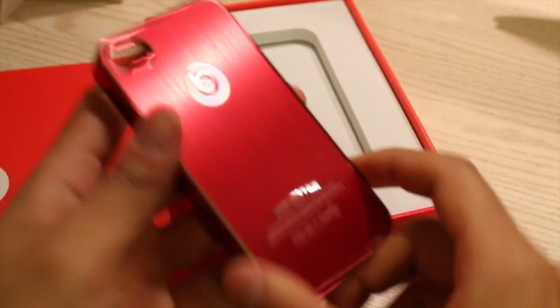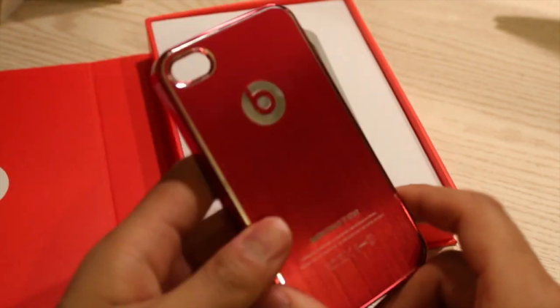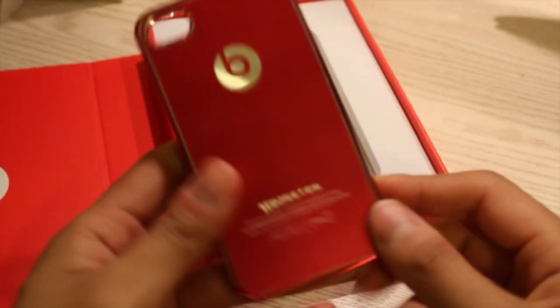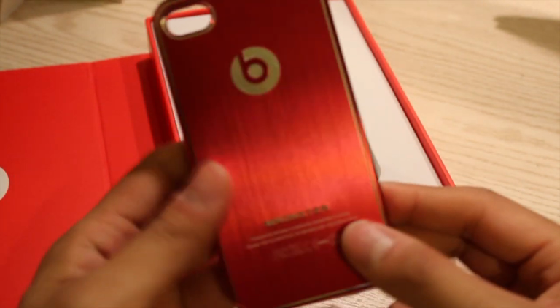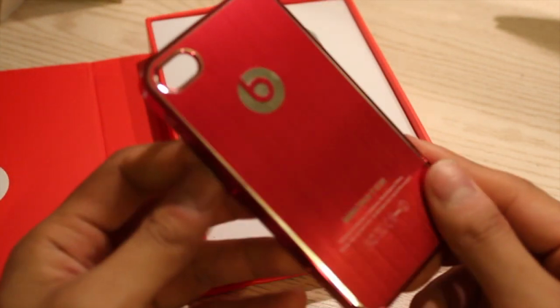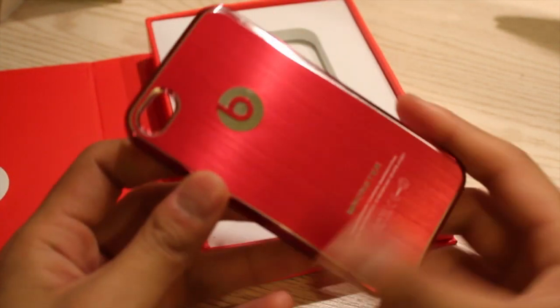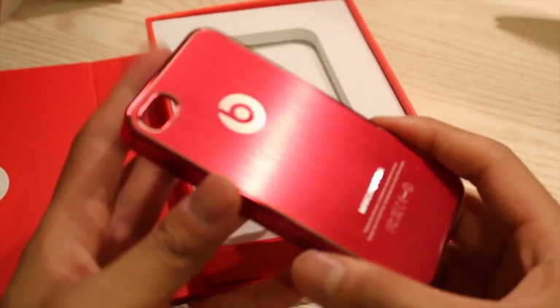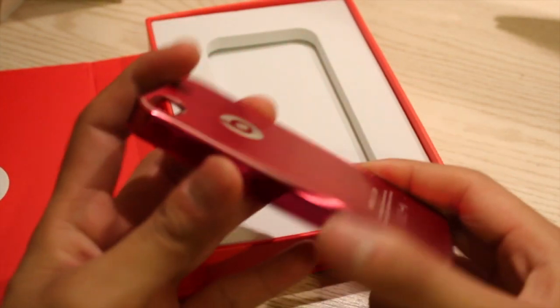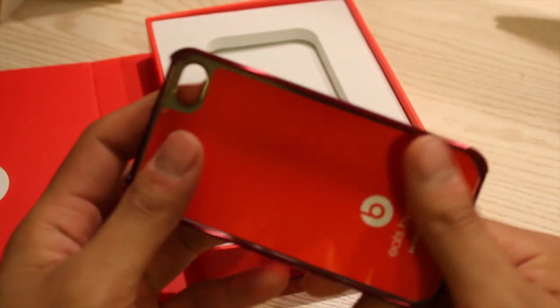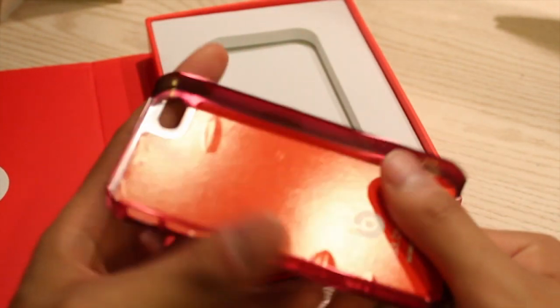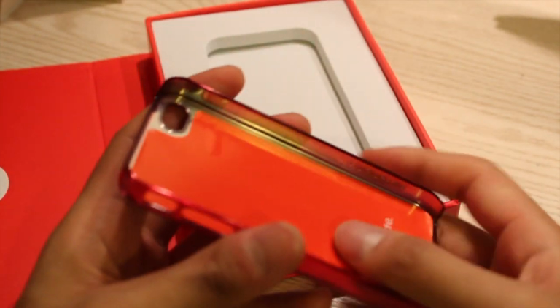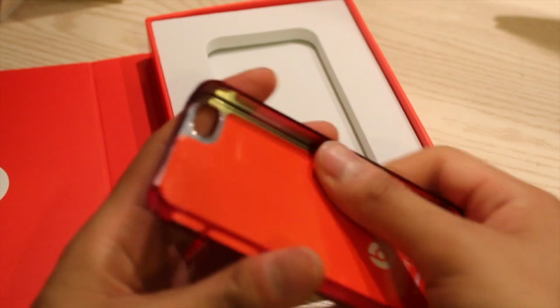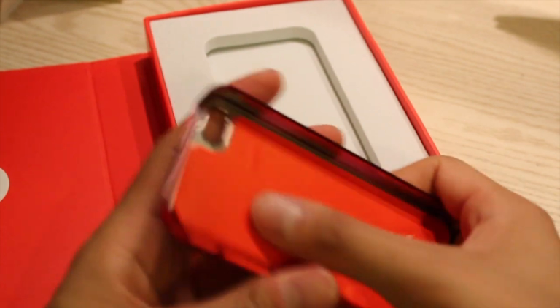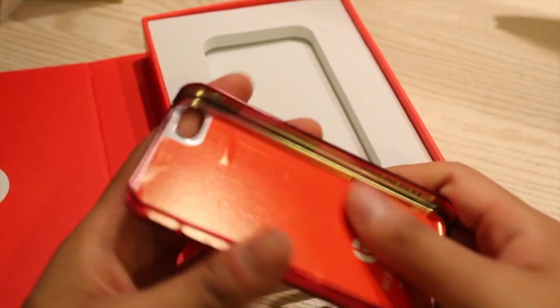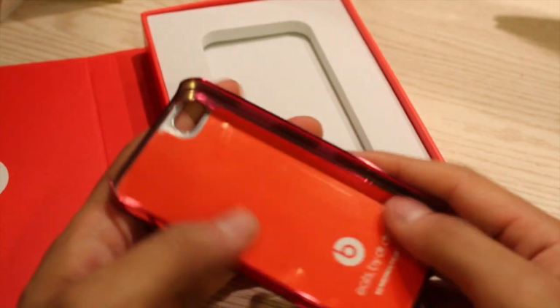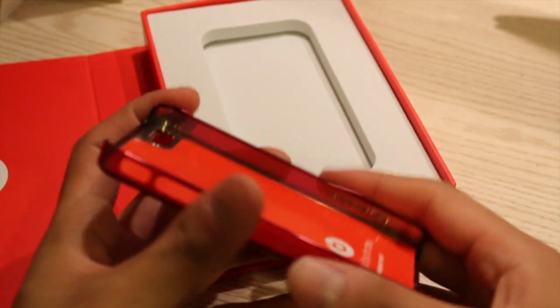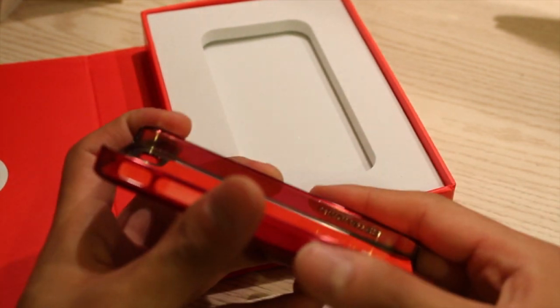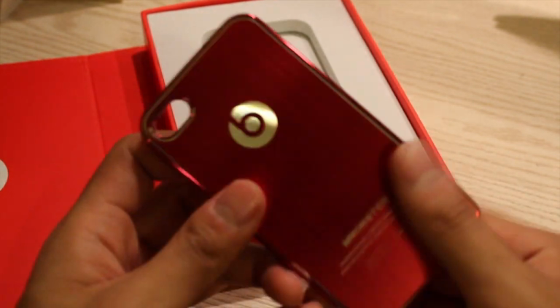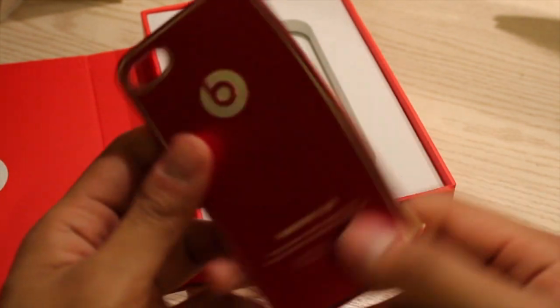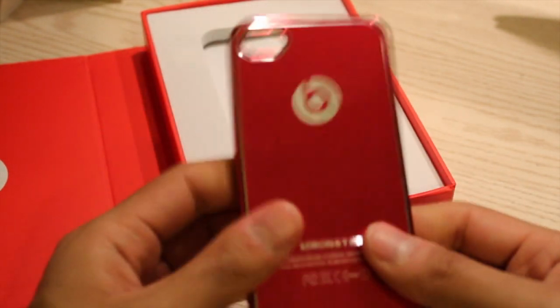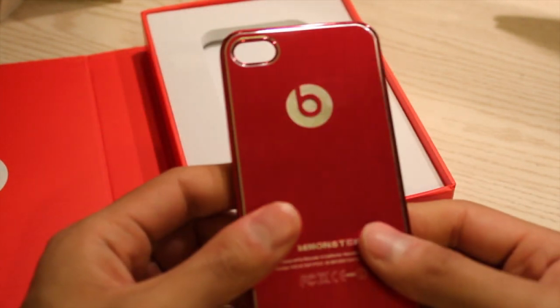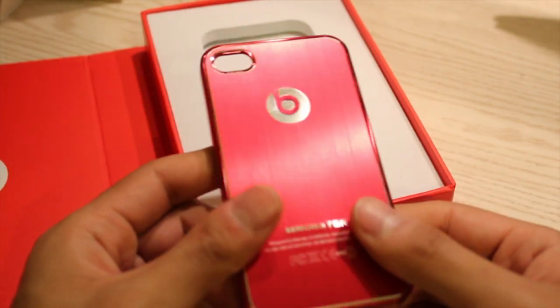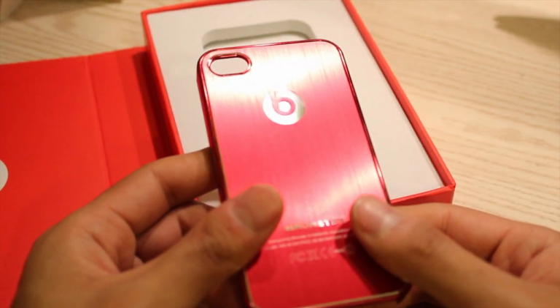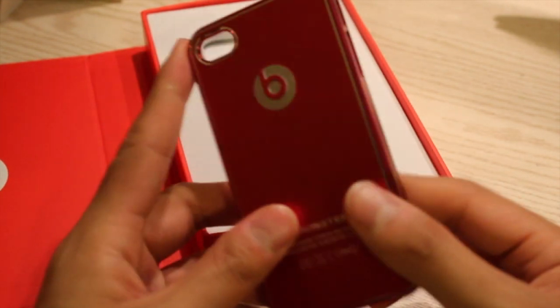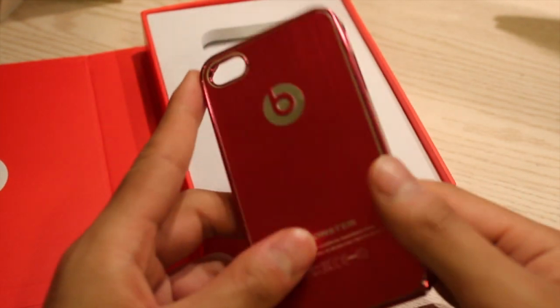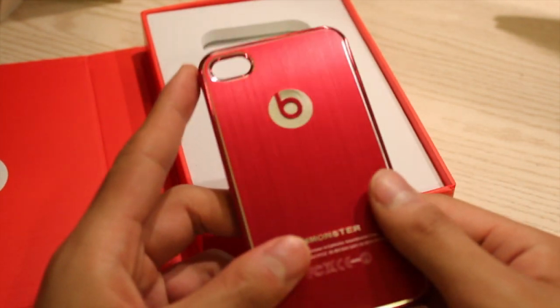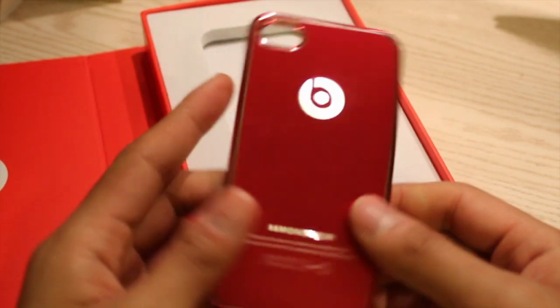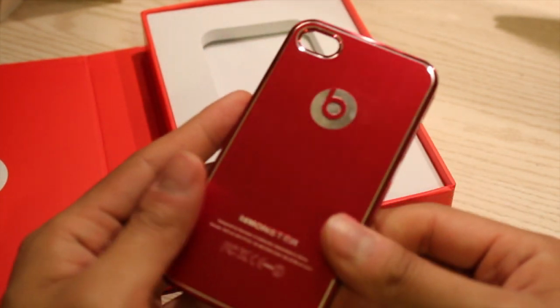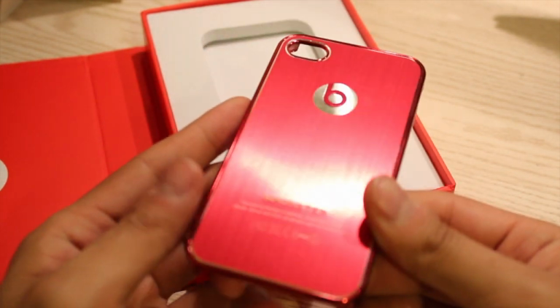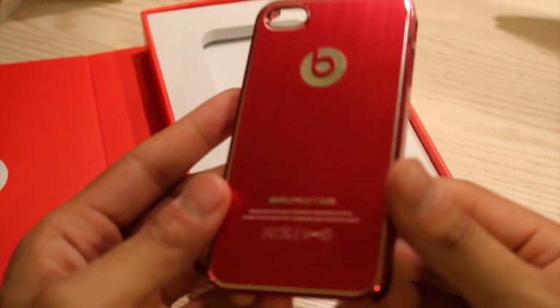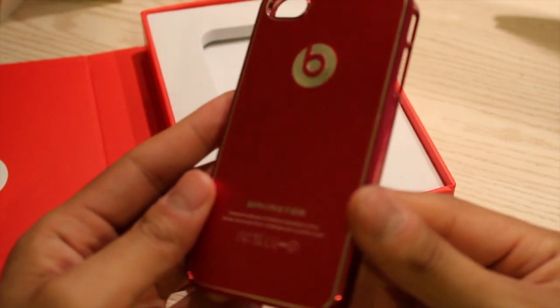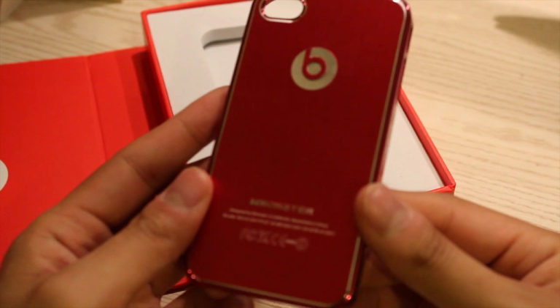It has just like a metallic feel to it and it has this inside to protect the back of the iPhone. It looks pretty cool.